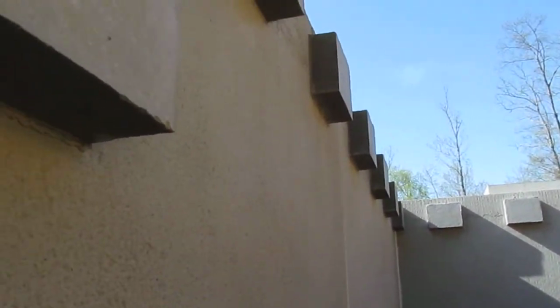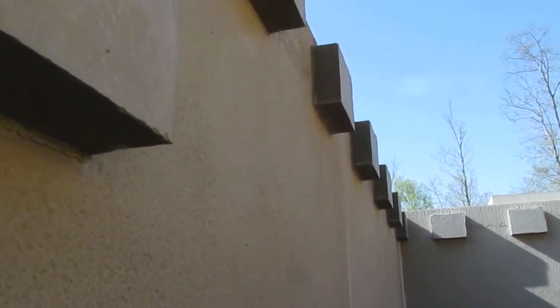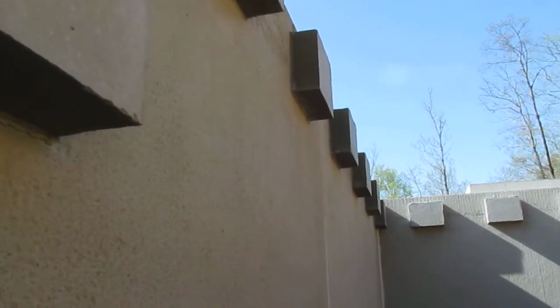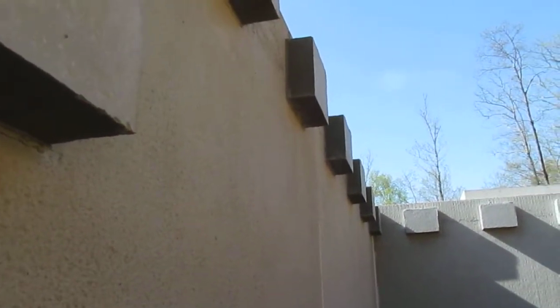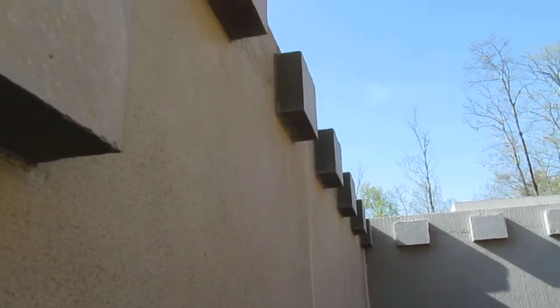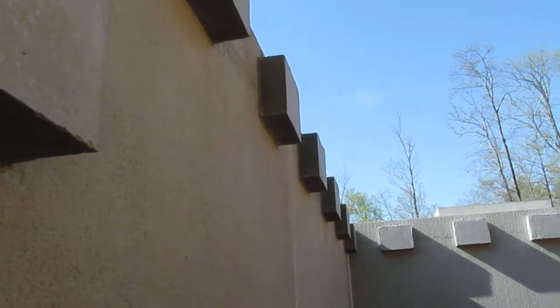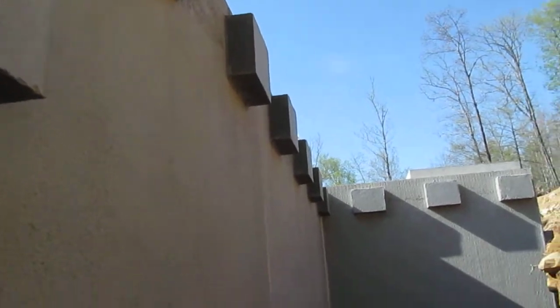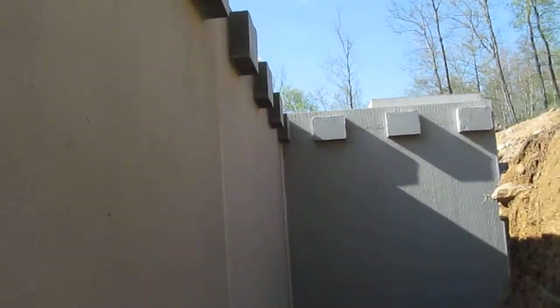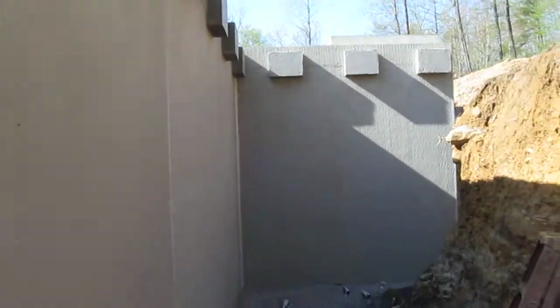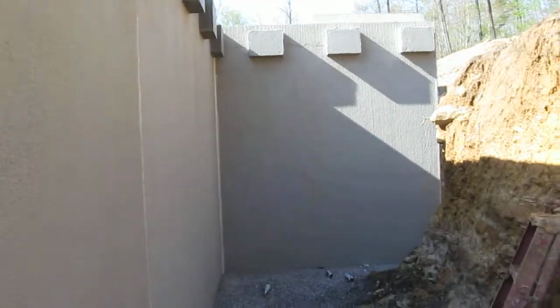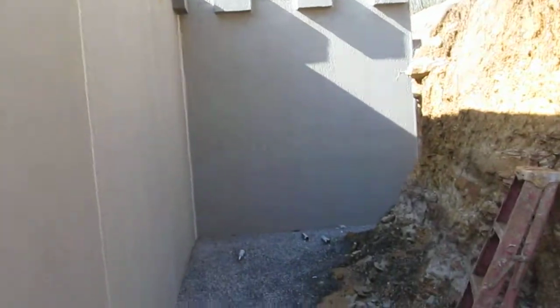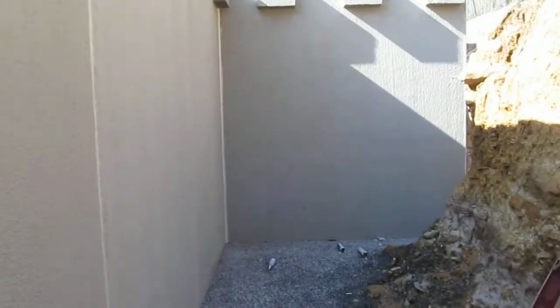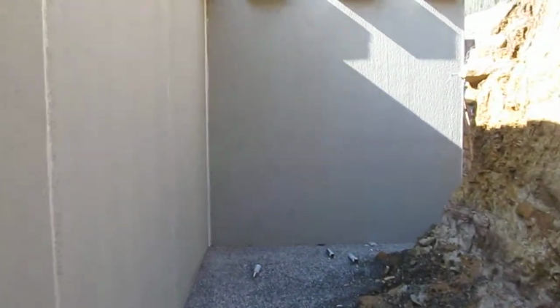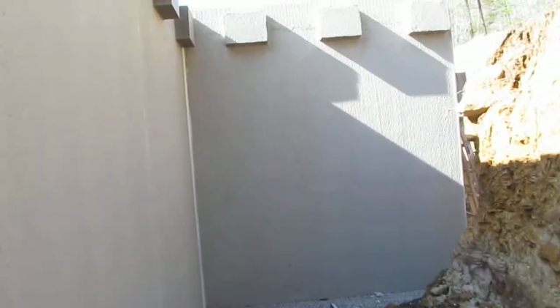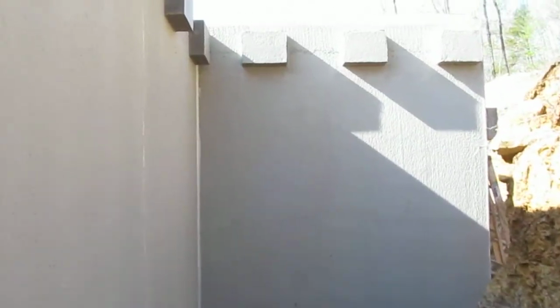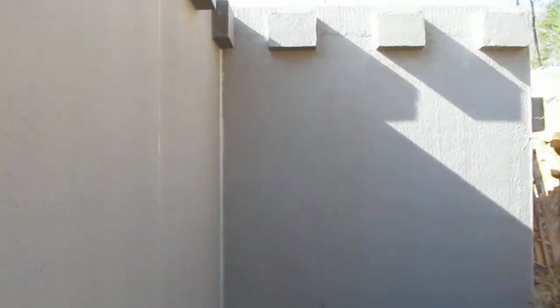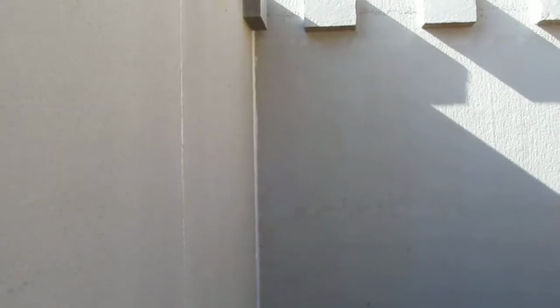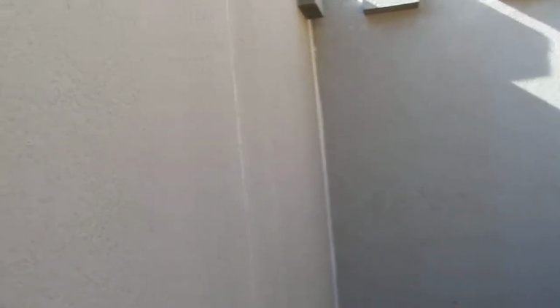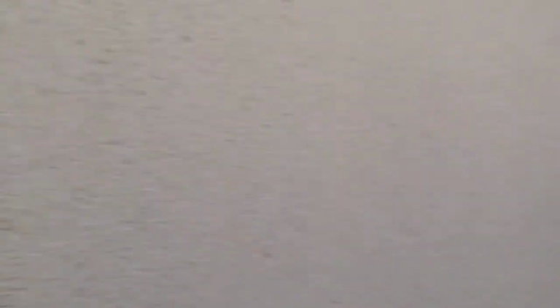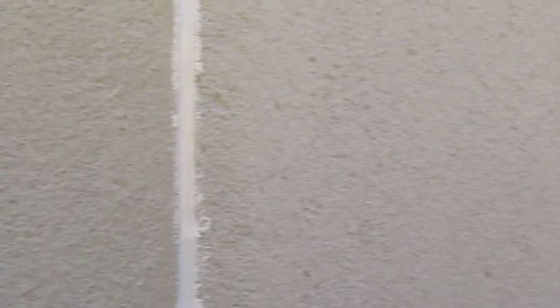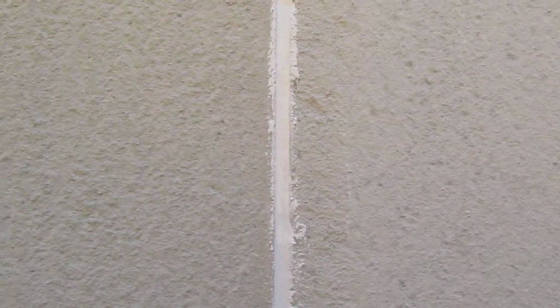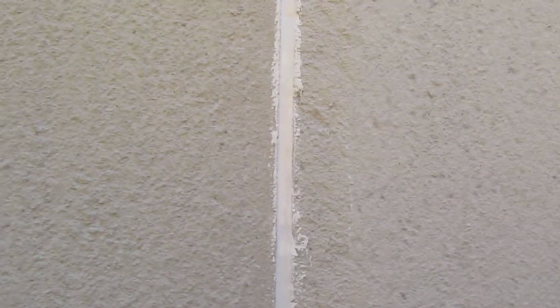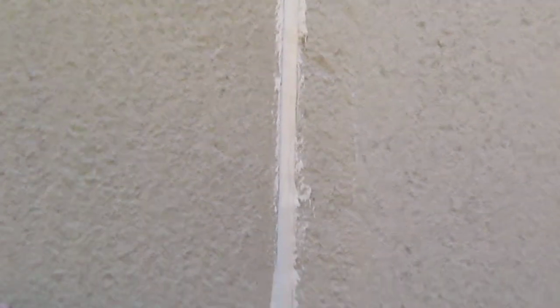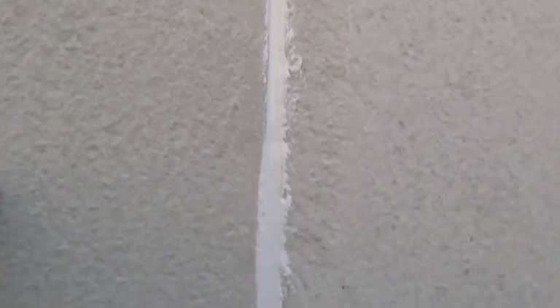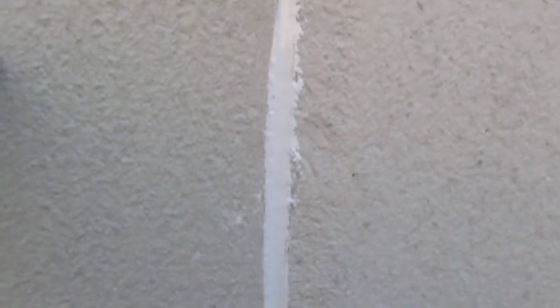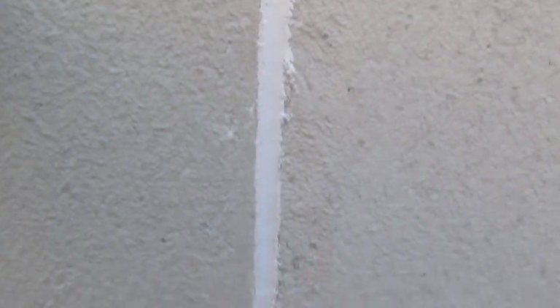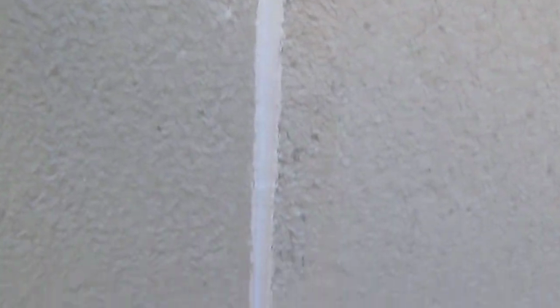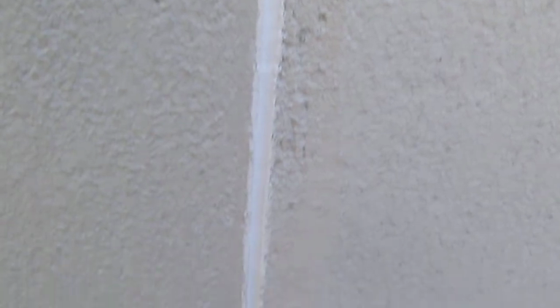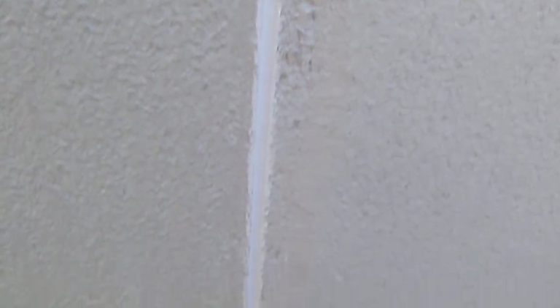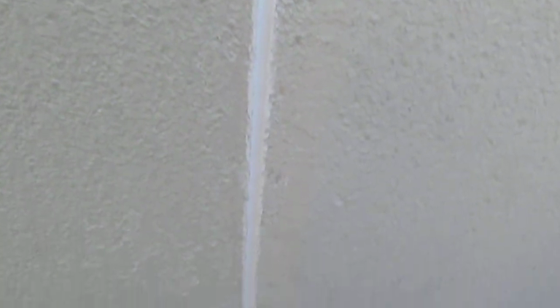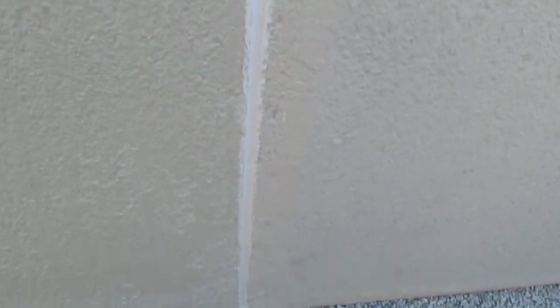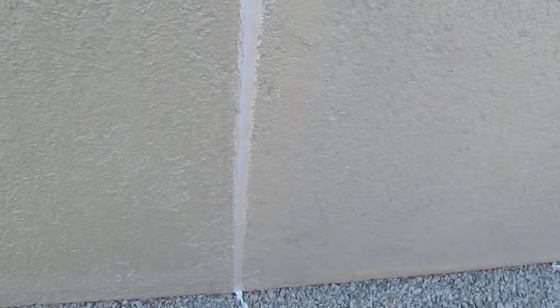Blocks where the garage floor rests on. All the joints are caulked — some of them they haven't finished yet.